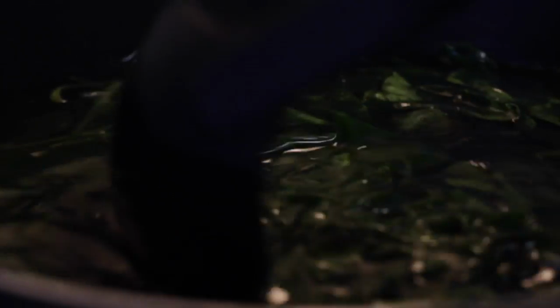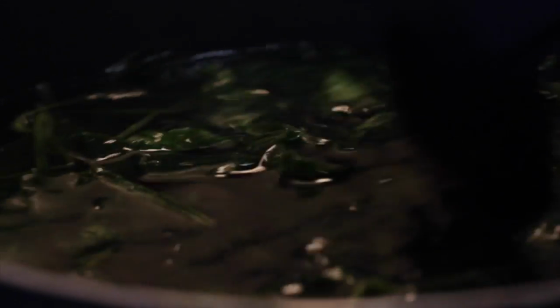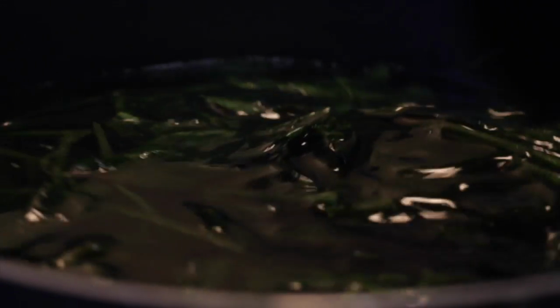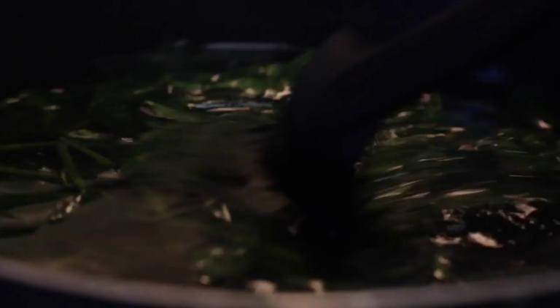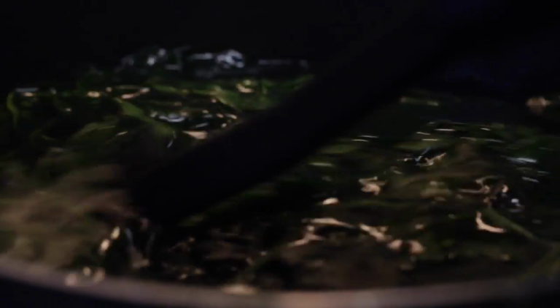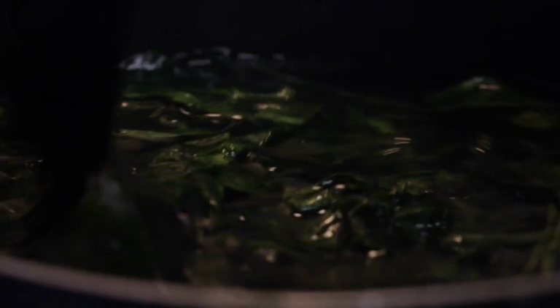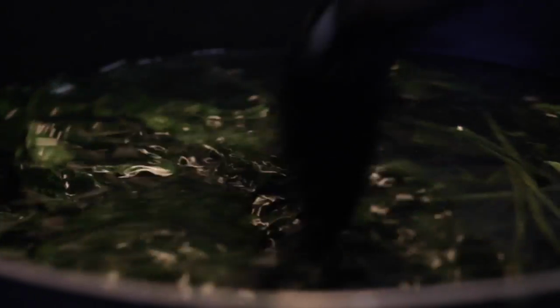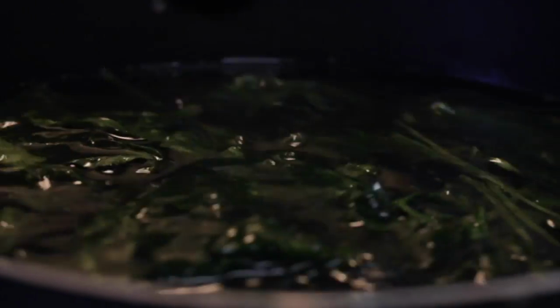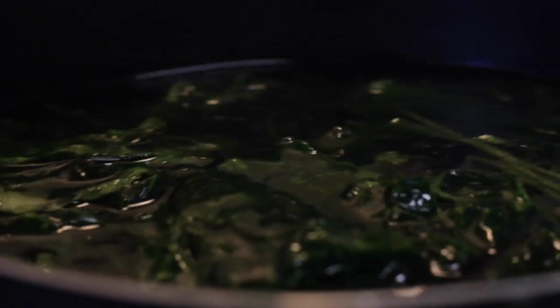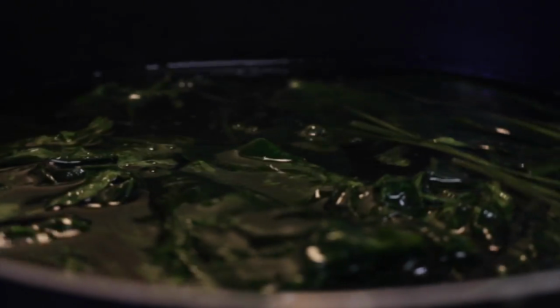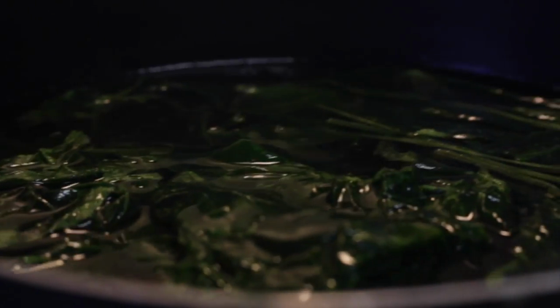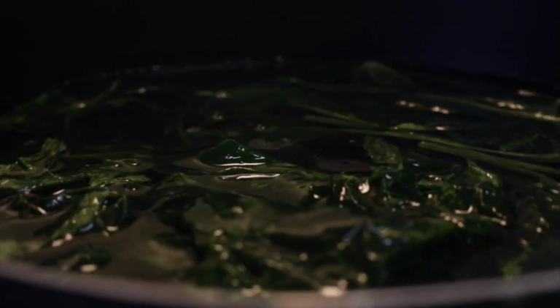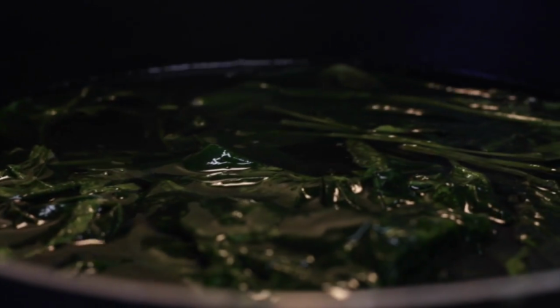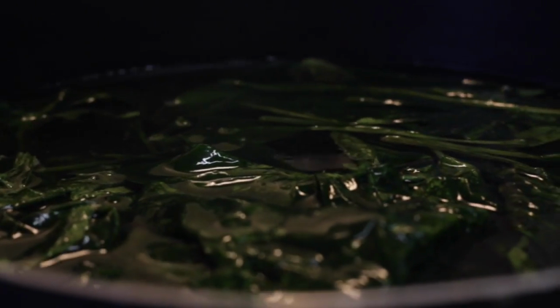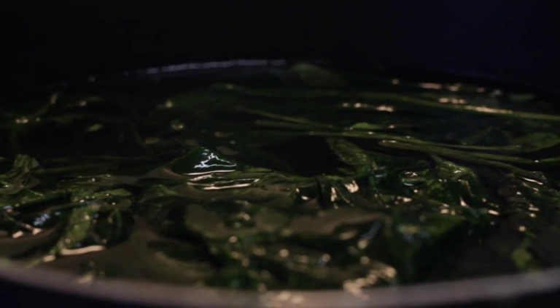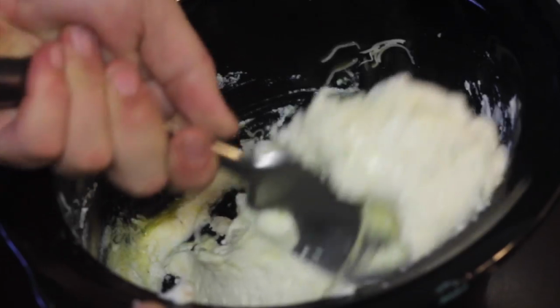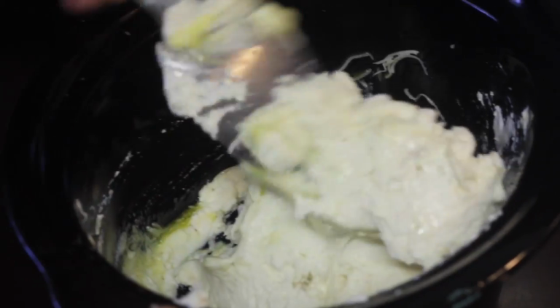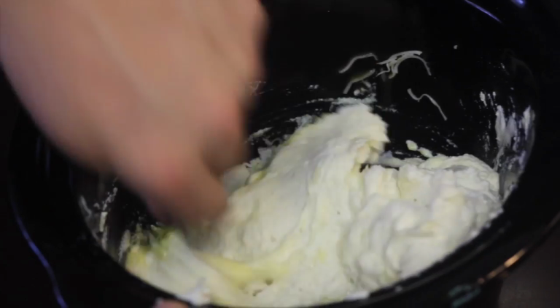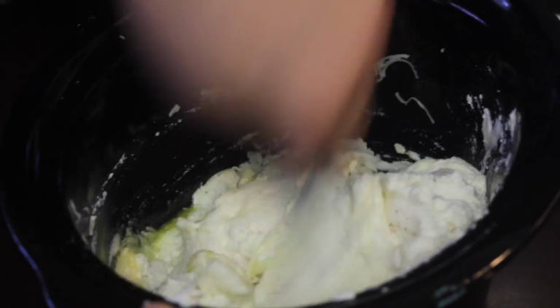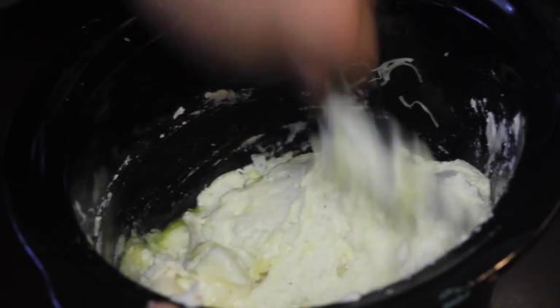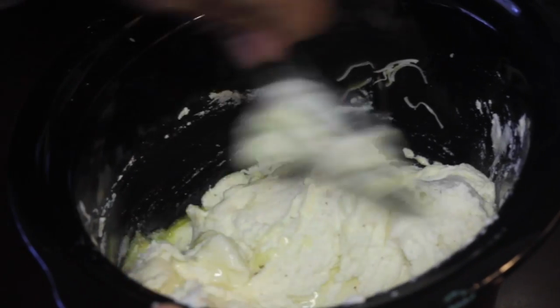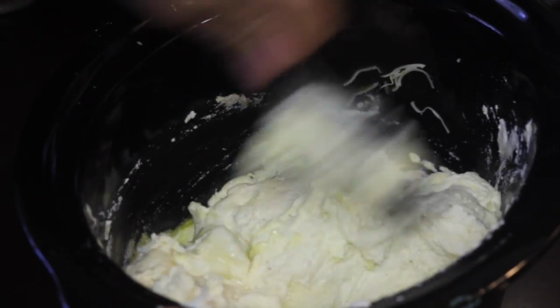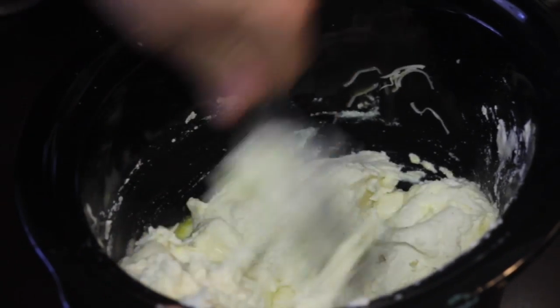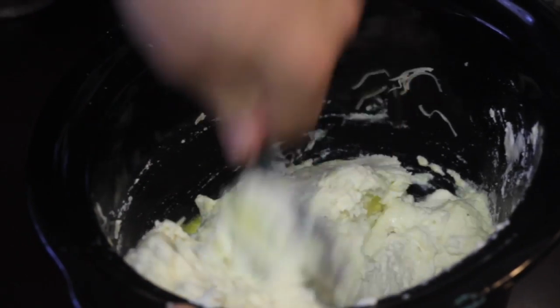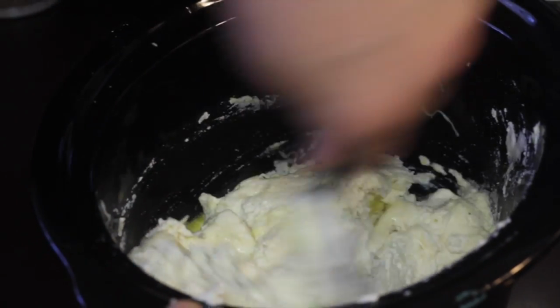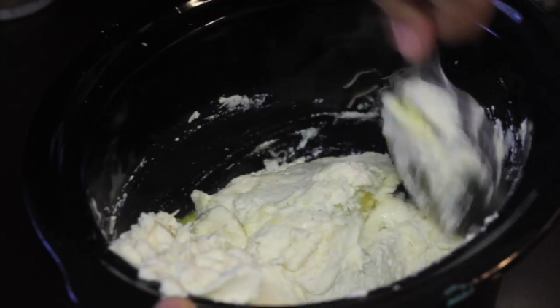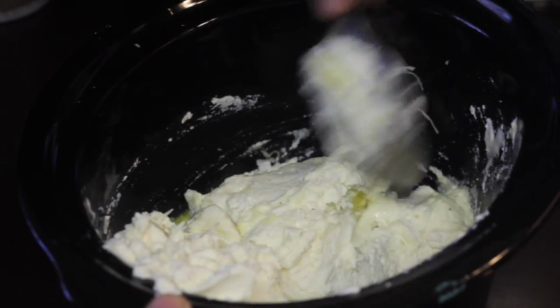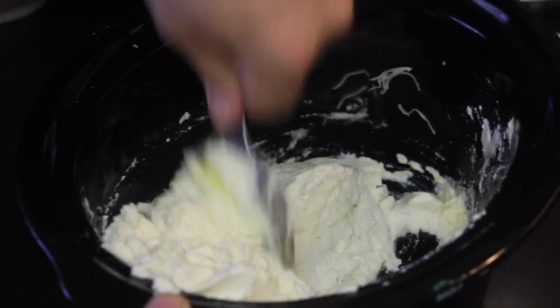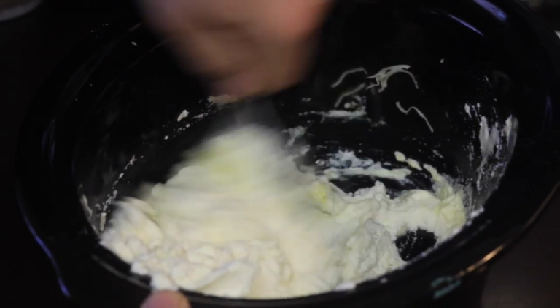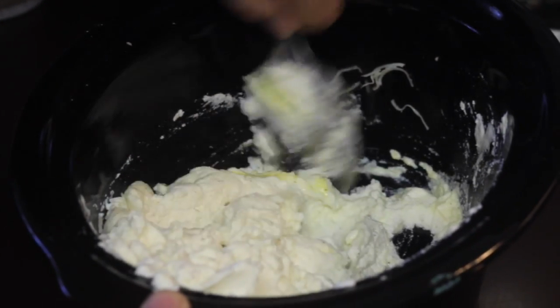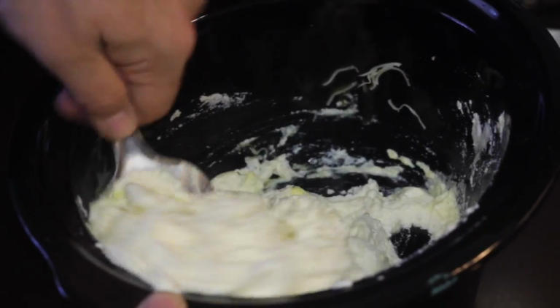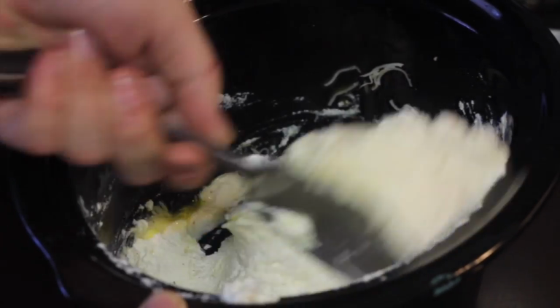Start by boiling half a pound of spinach. They will serve as part of the filling. In a container, add the ricotta, nutmeg, salt, and an egg. Mix it all together.